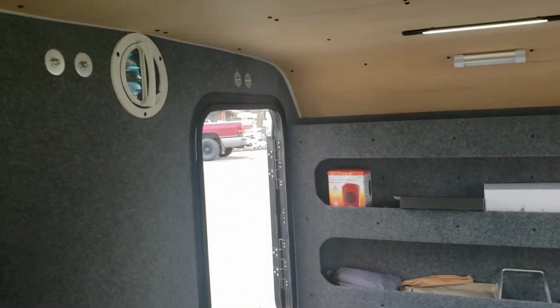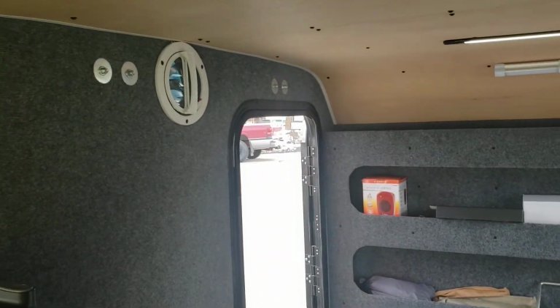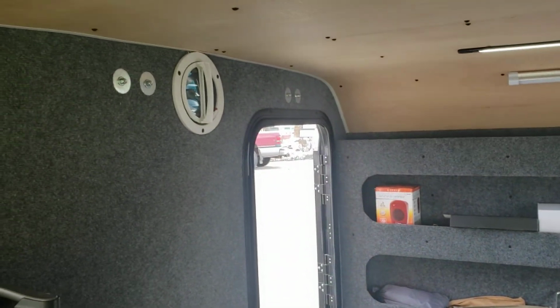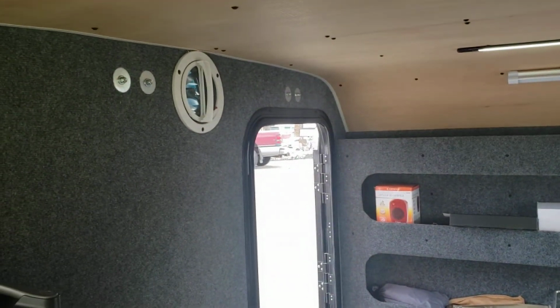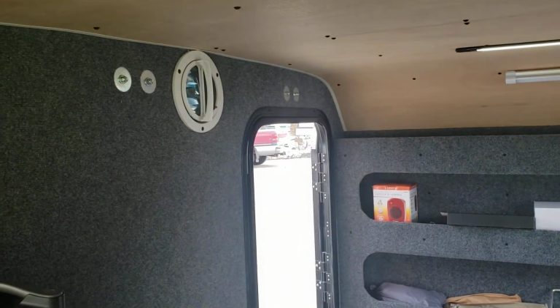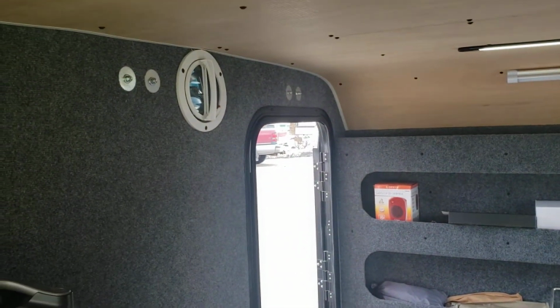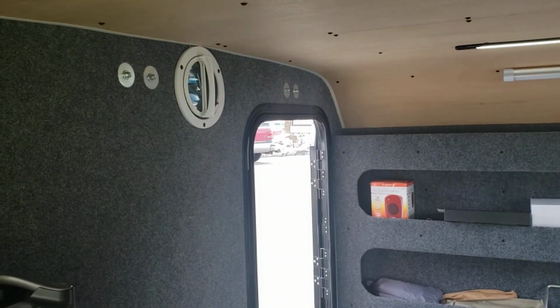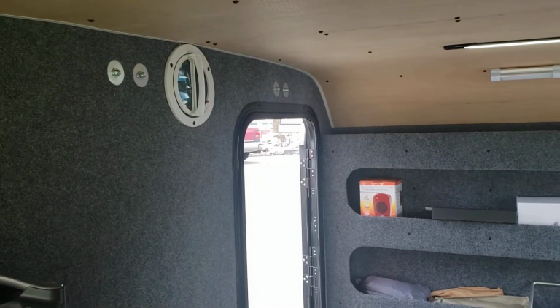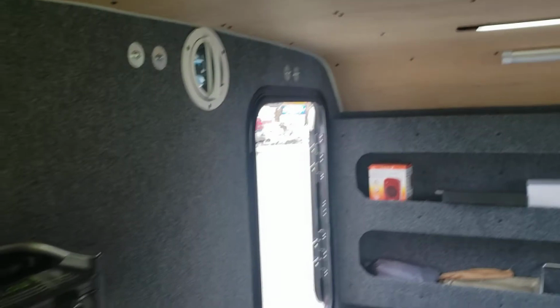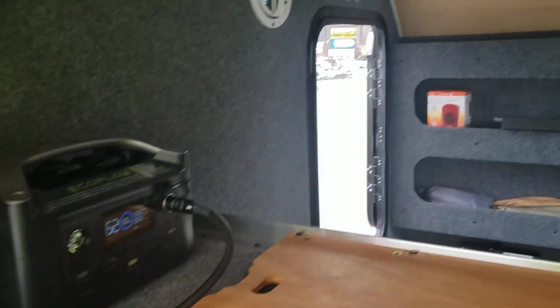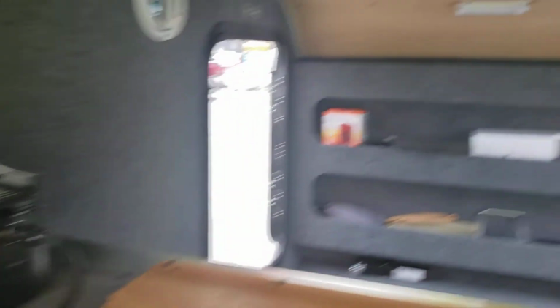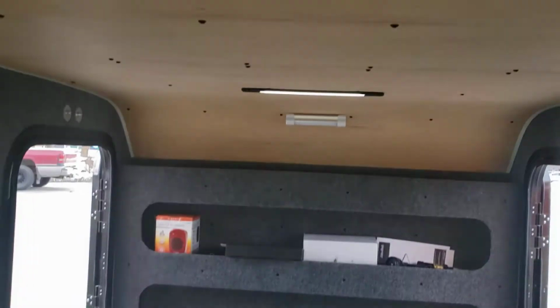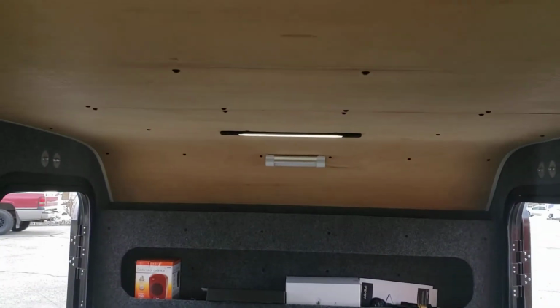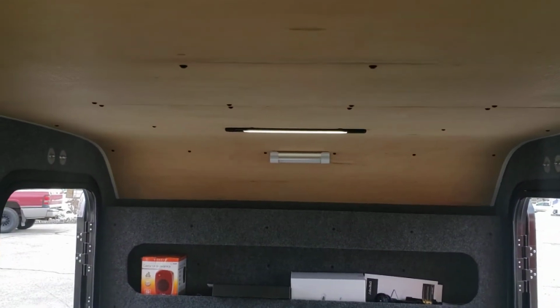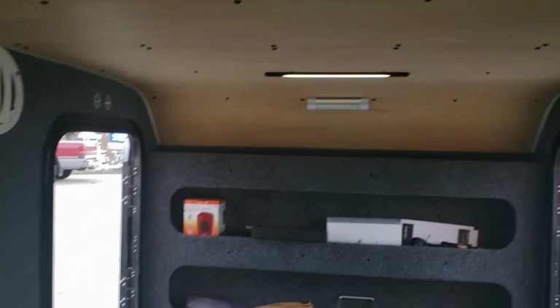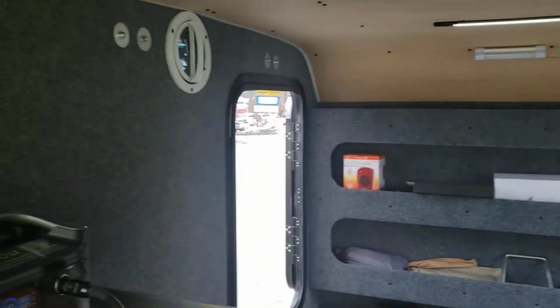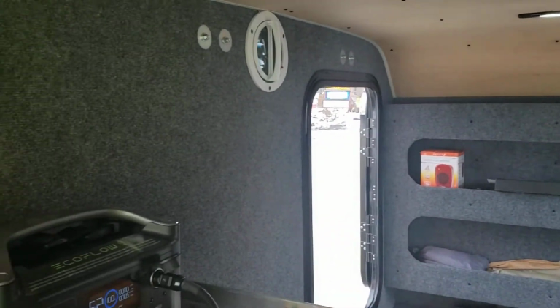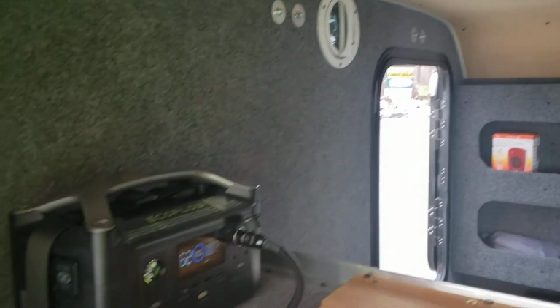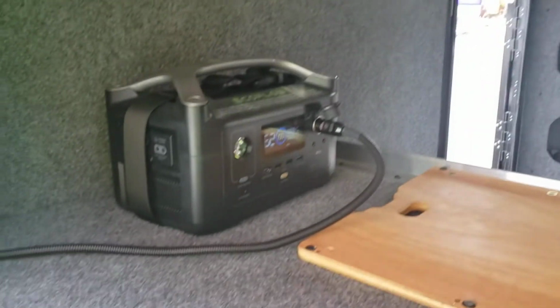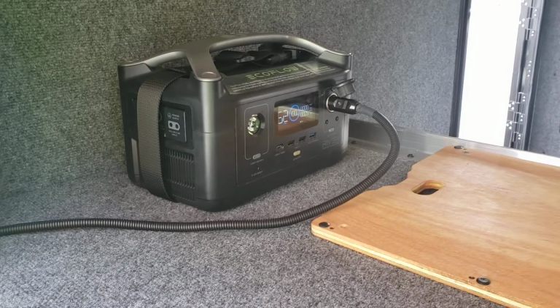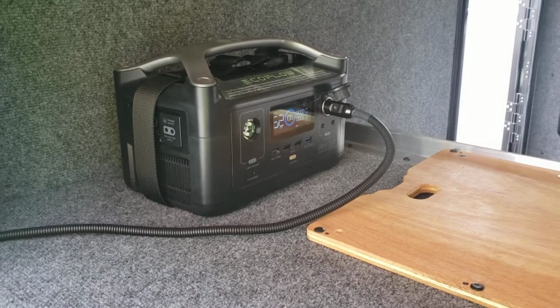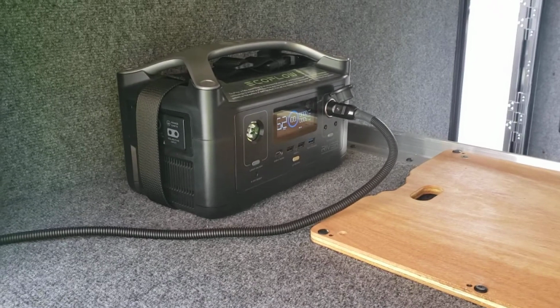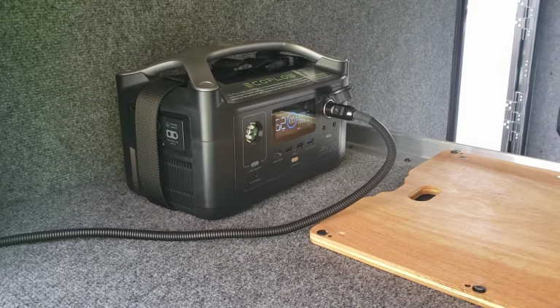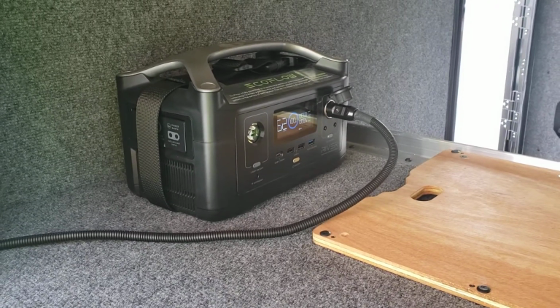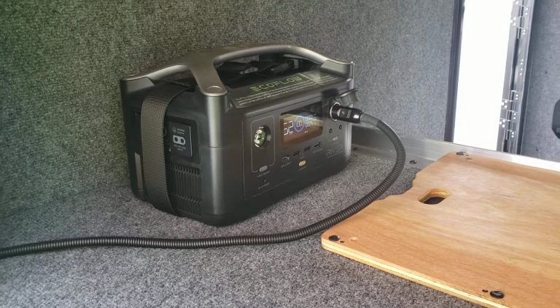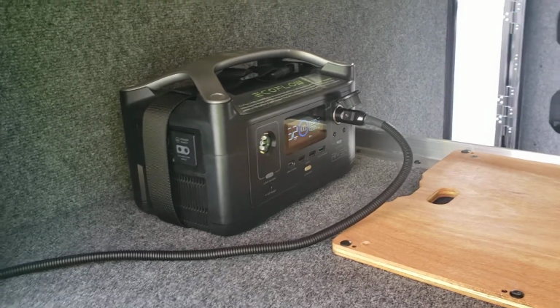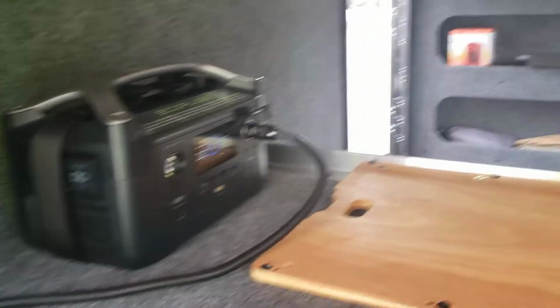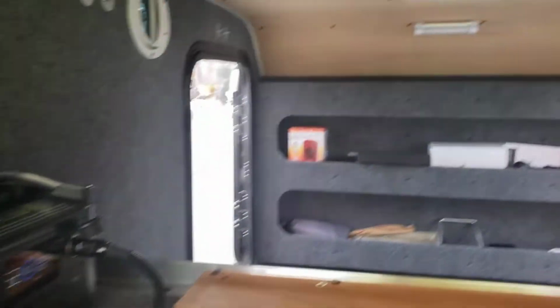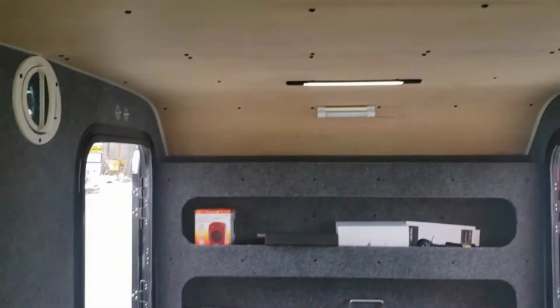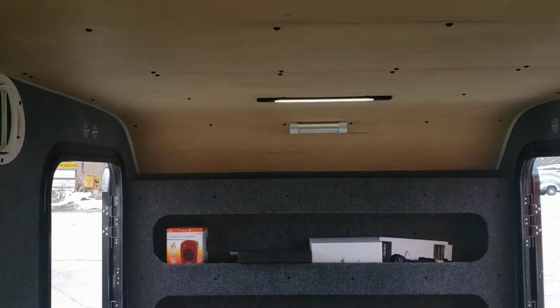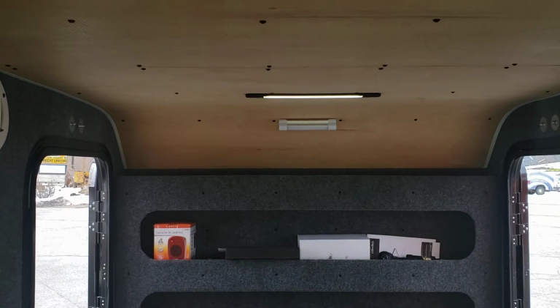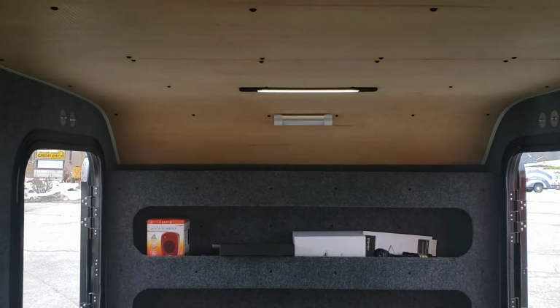Off on the side here we have the power fan — pulls in and out. The light up top, and the power fan hooks up to the solar controller. And then the one up front, the light there.